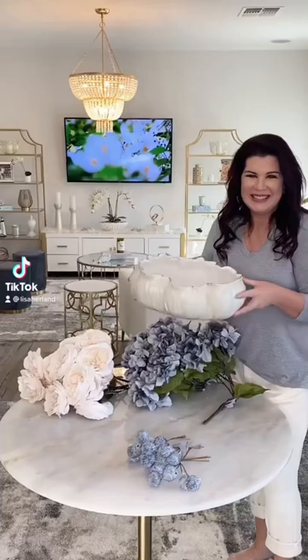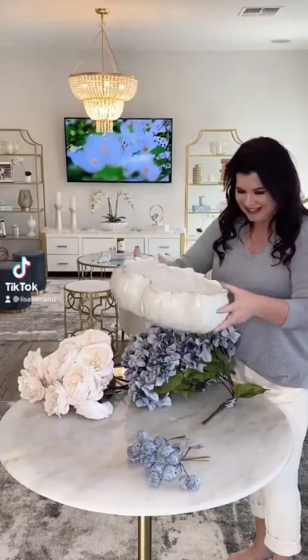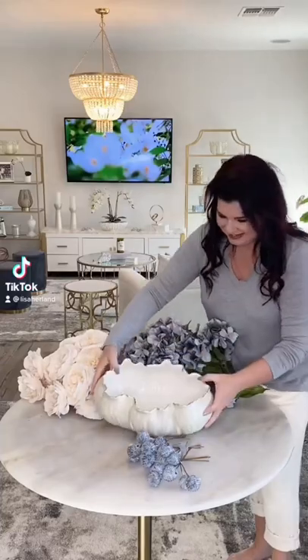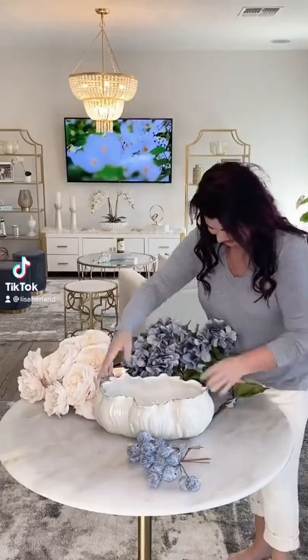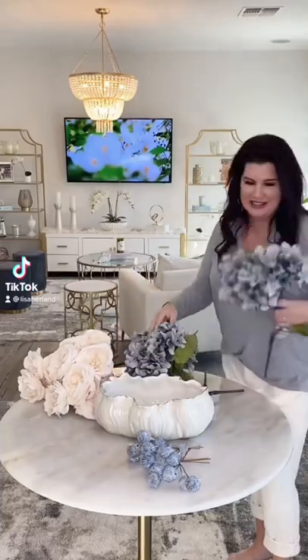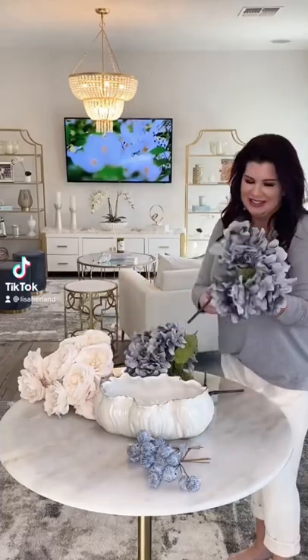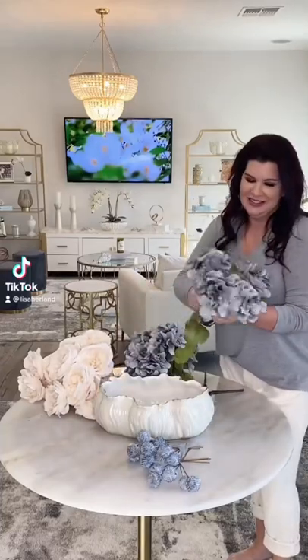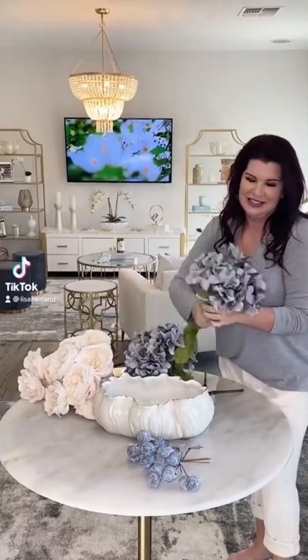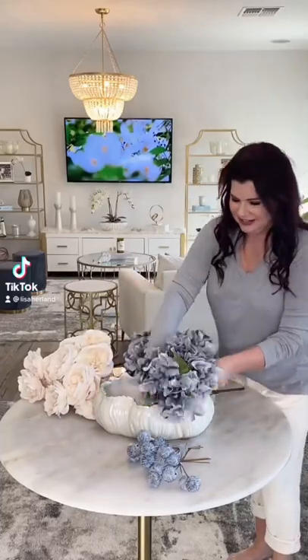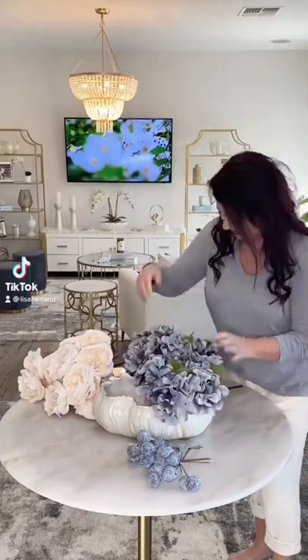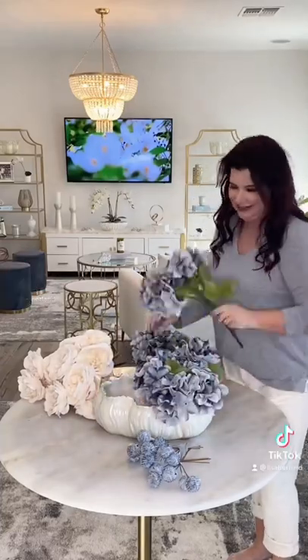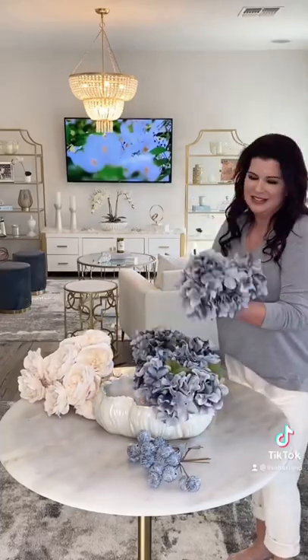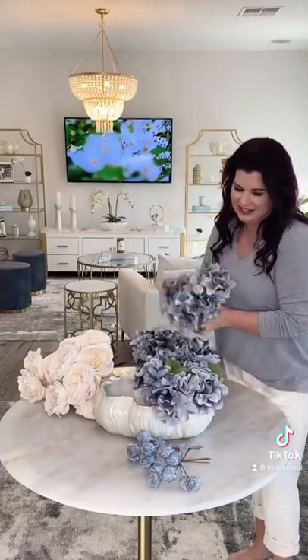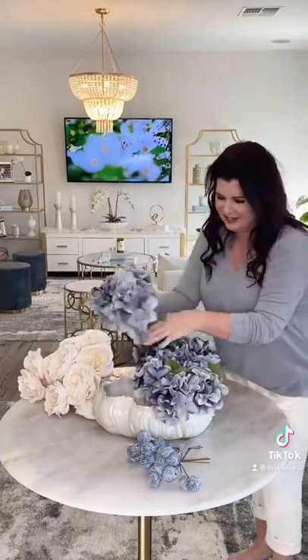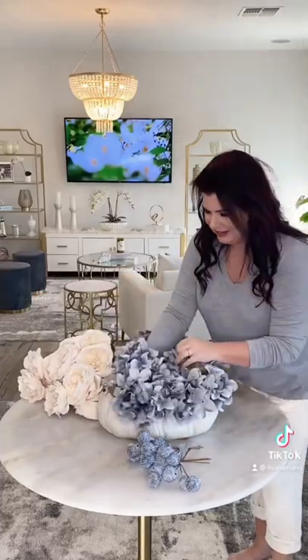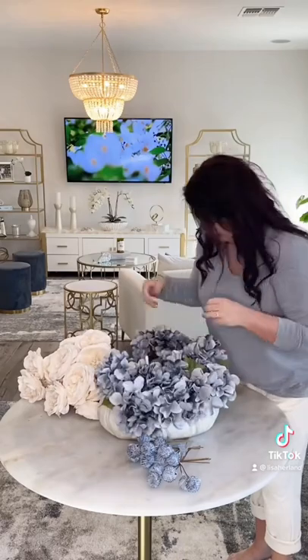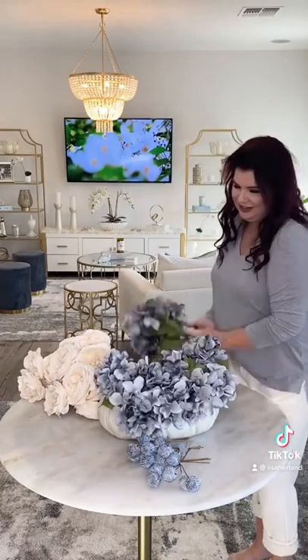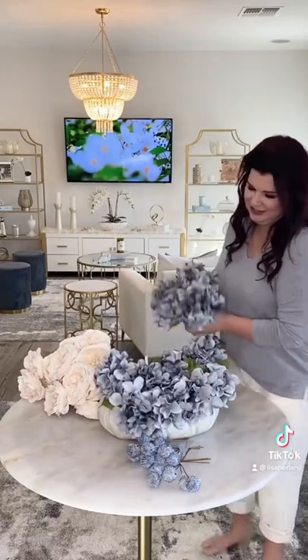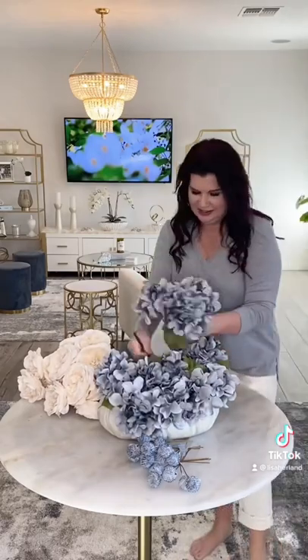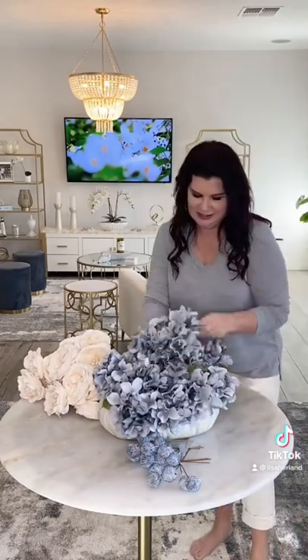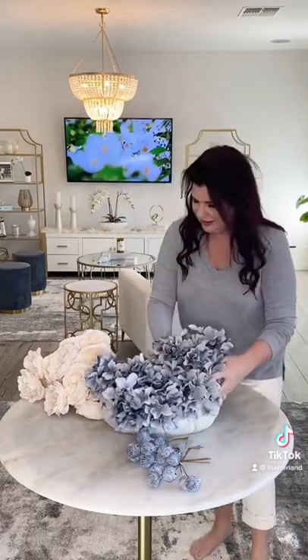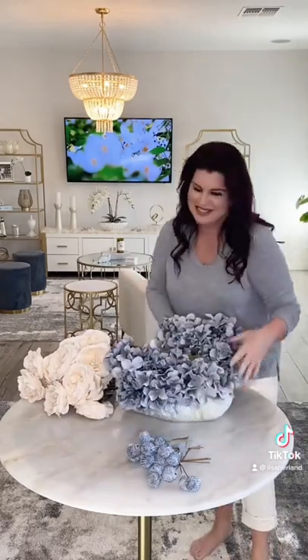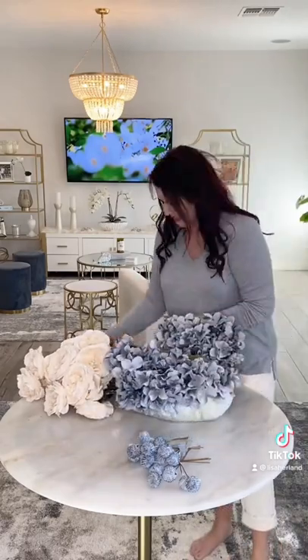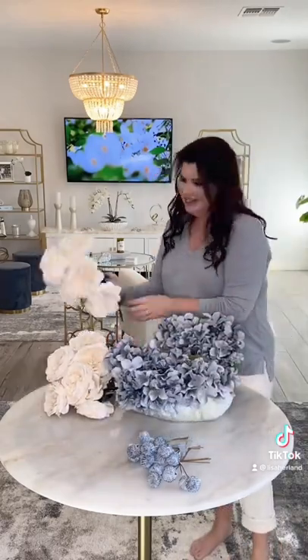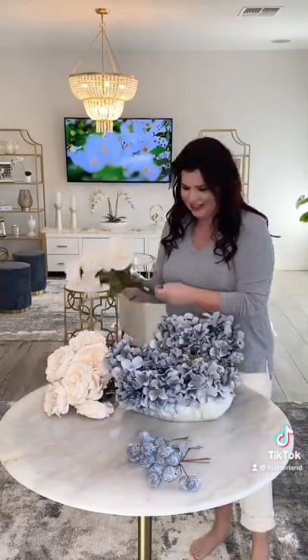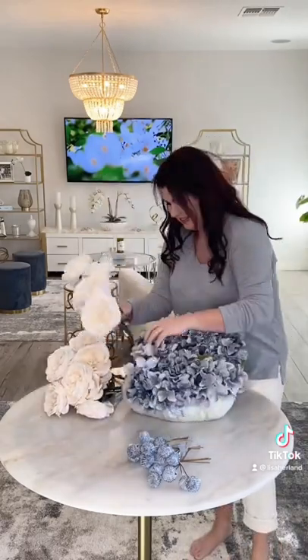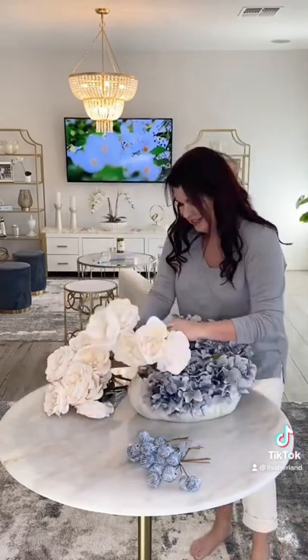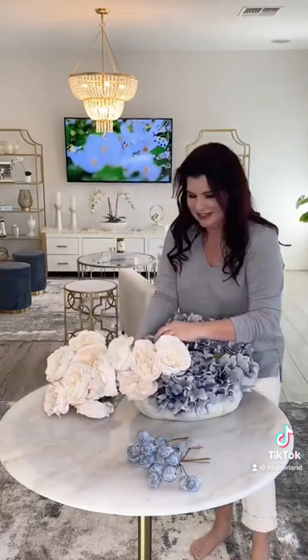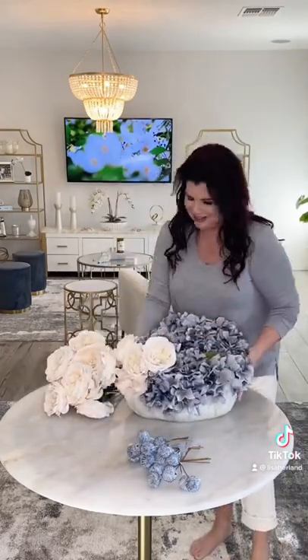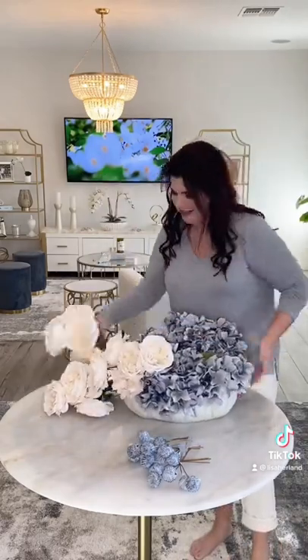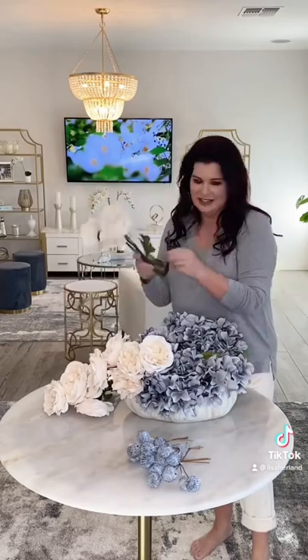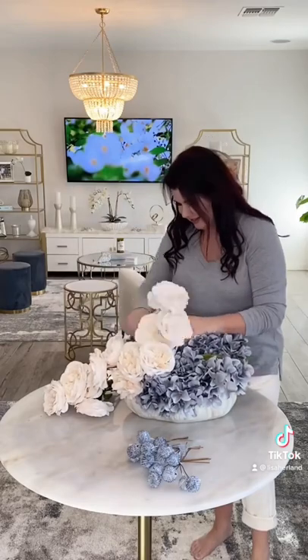For this arrangement, I added three bushels of bluish-gray hydrangeas — I thought they were so pretty. Next, I added three bushels of ivory roses.